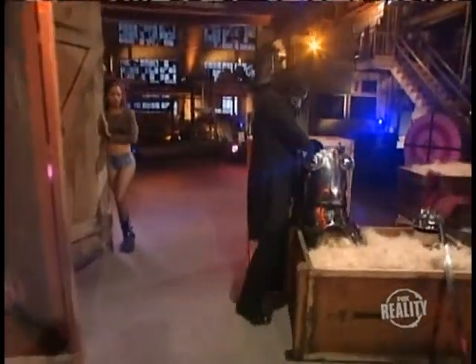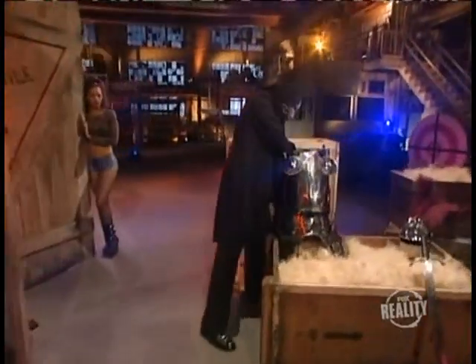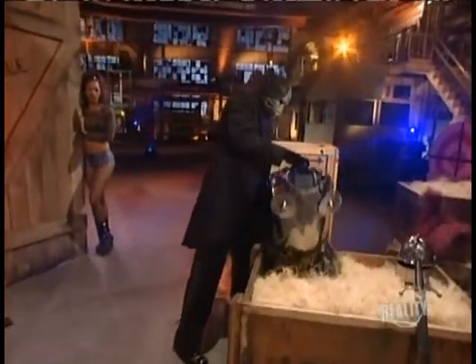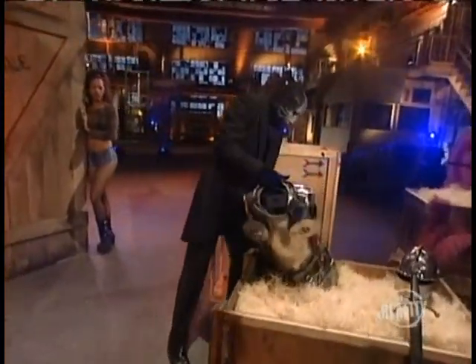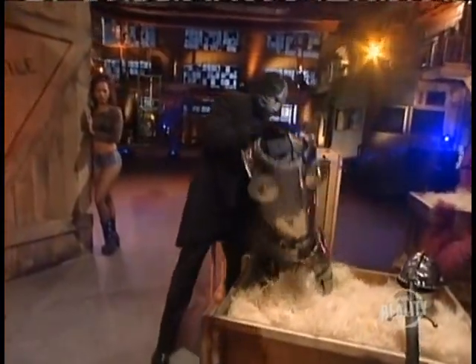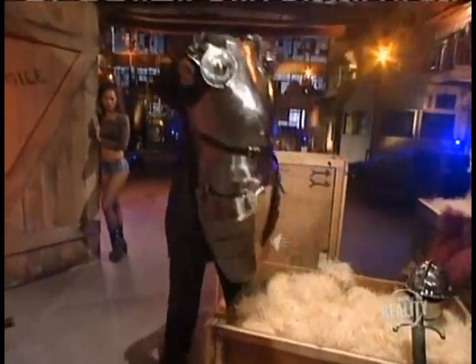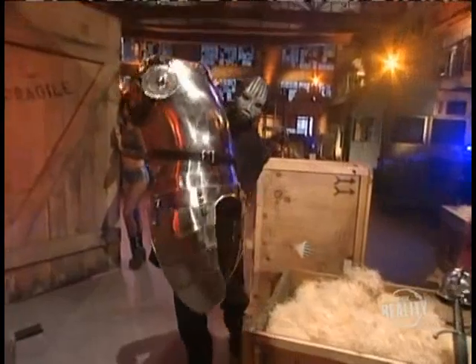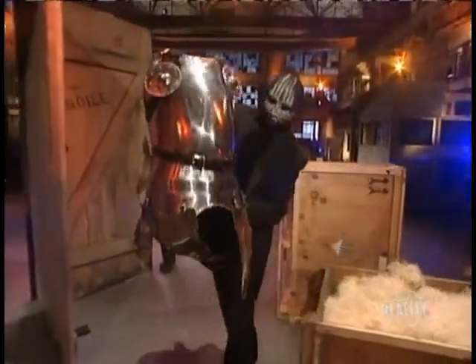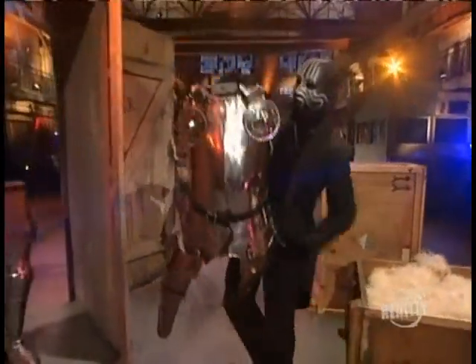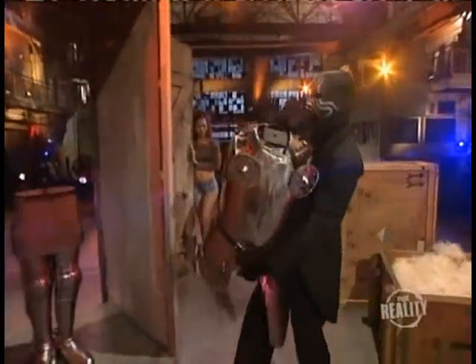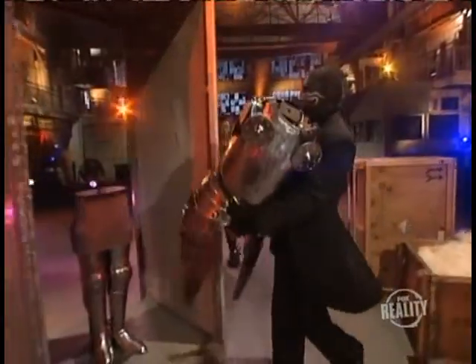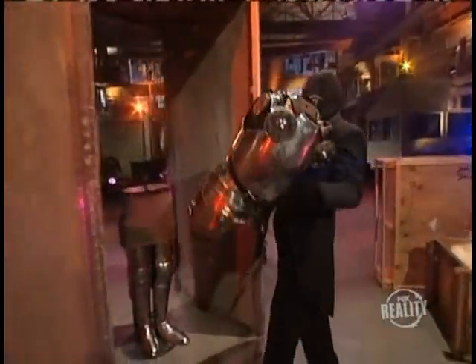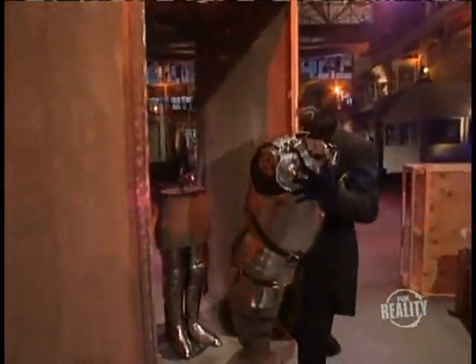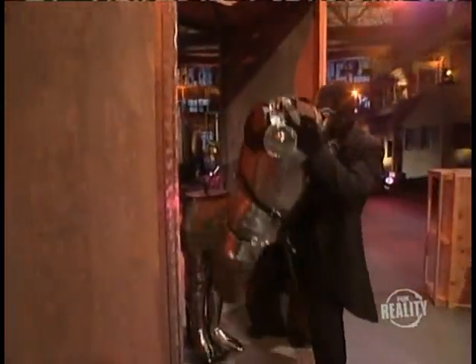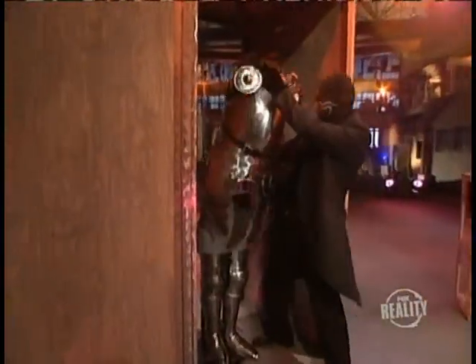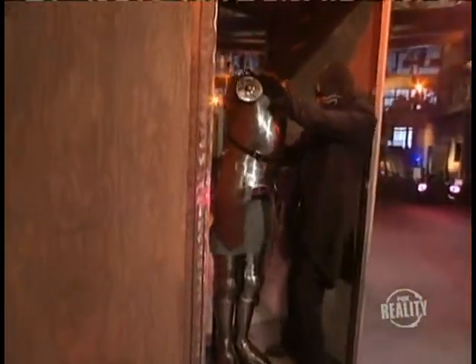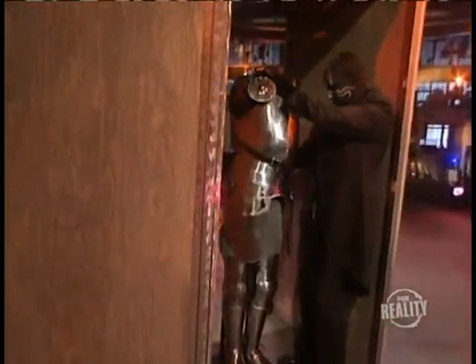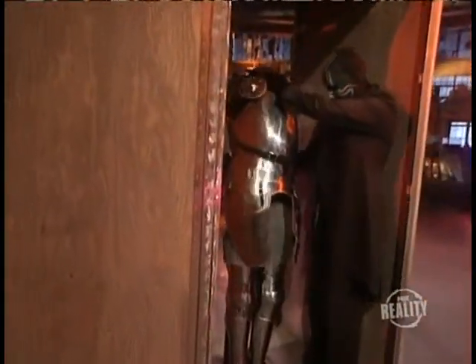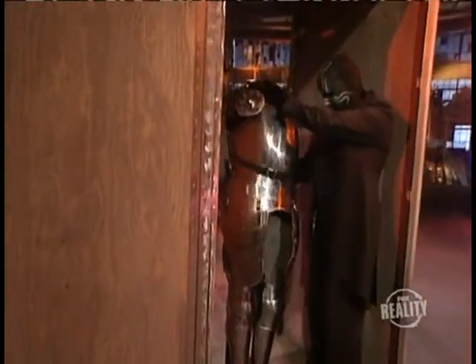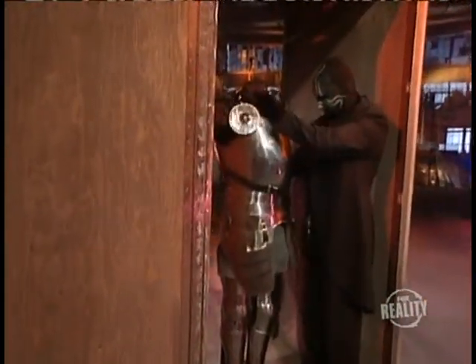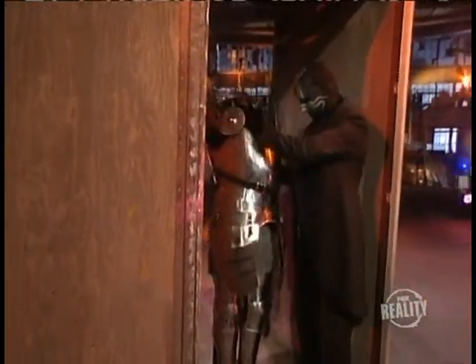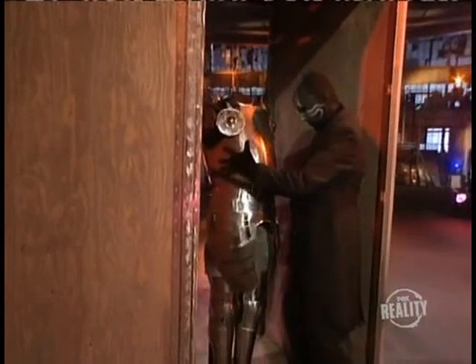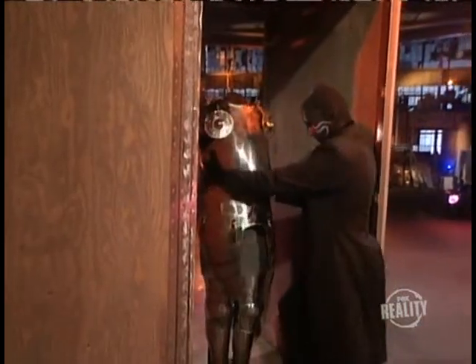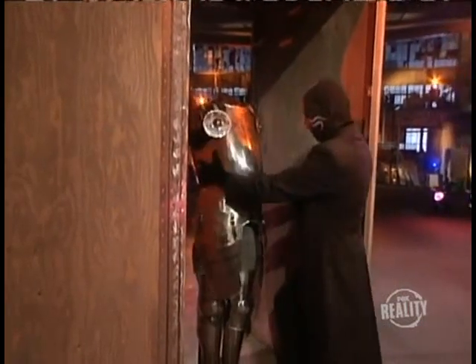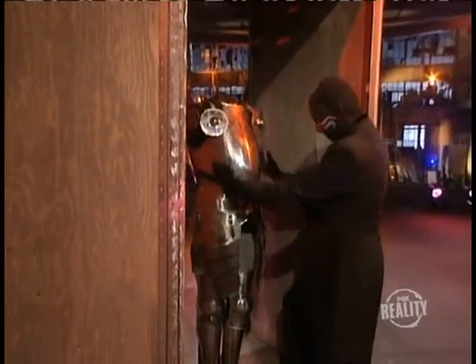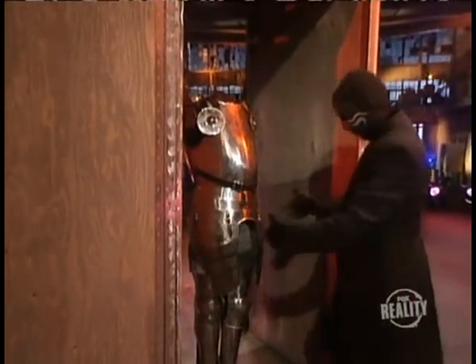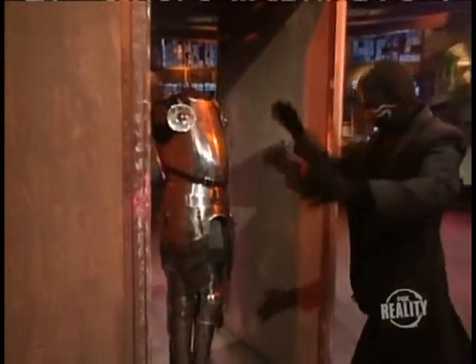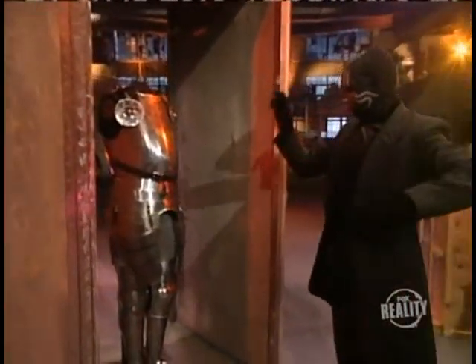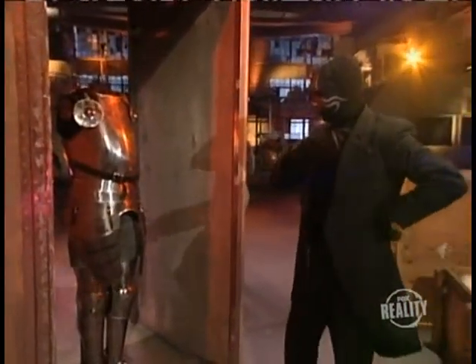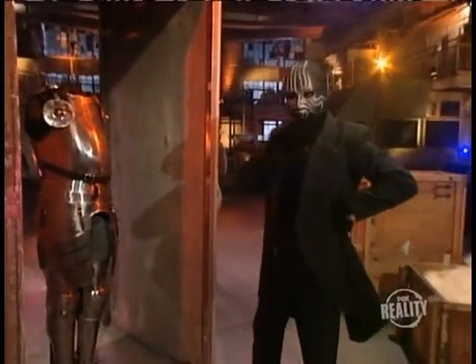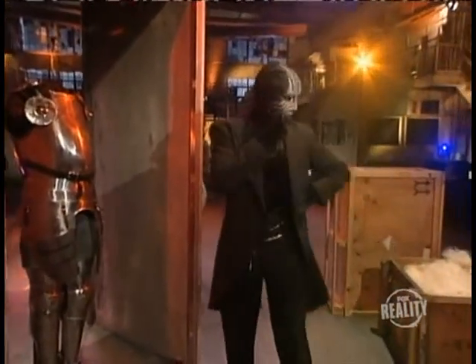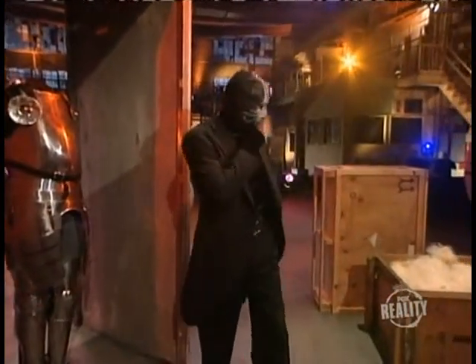This is one of magic's oldest illusions. Some believe that it dates back more than a century. As the suit begins to take shape you can almost feel the life force flowing into the armor.